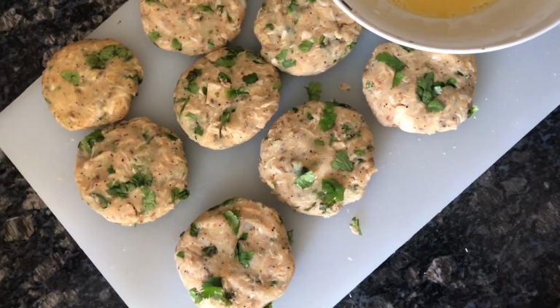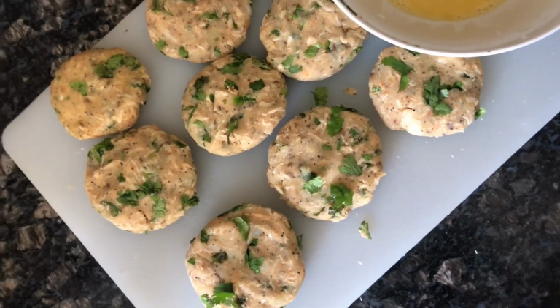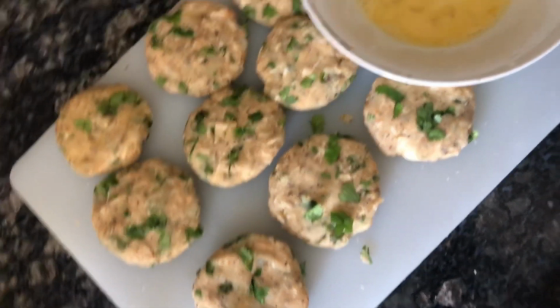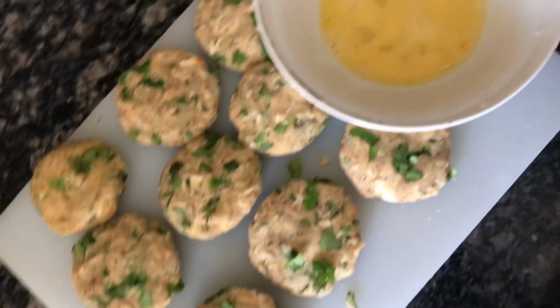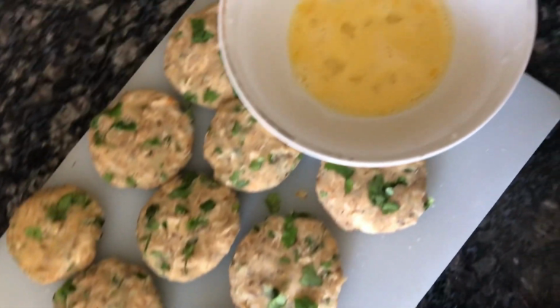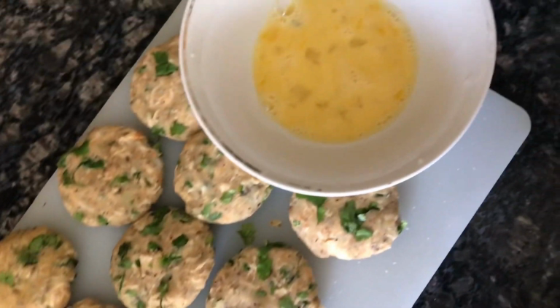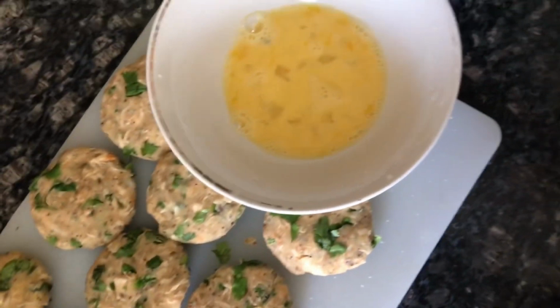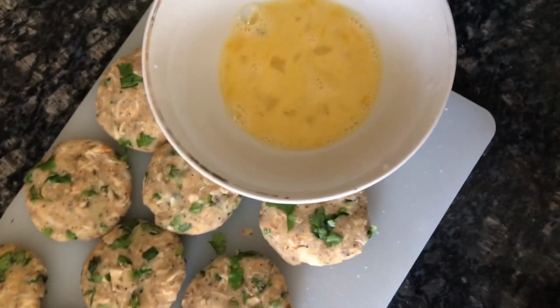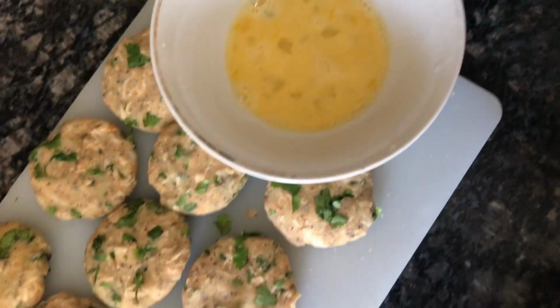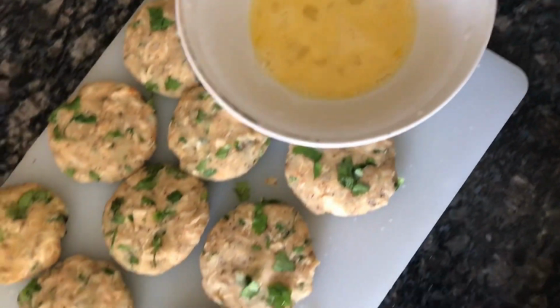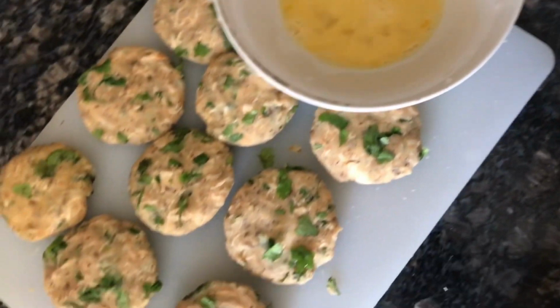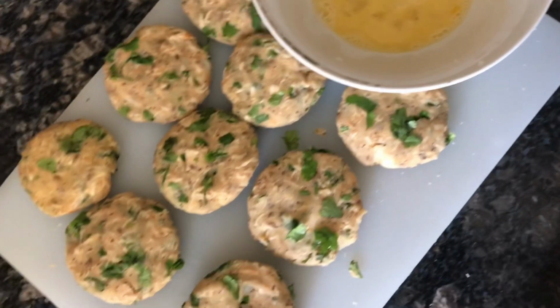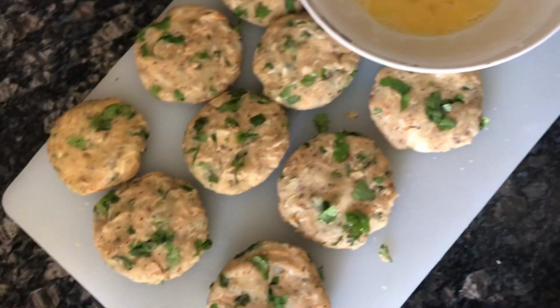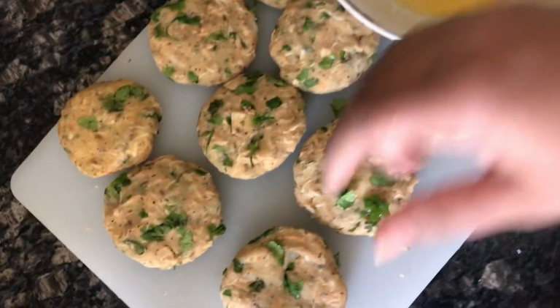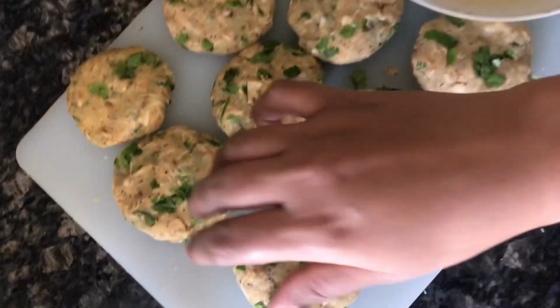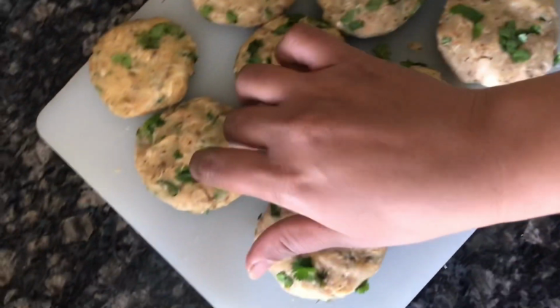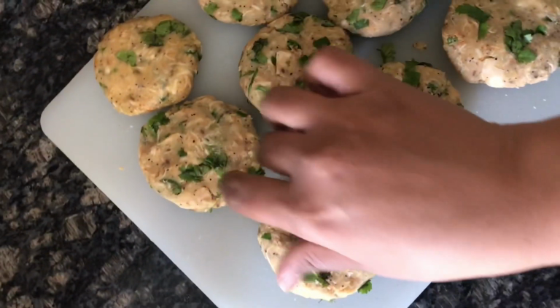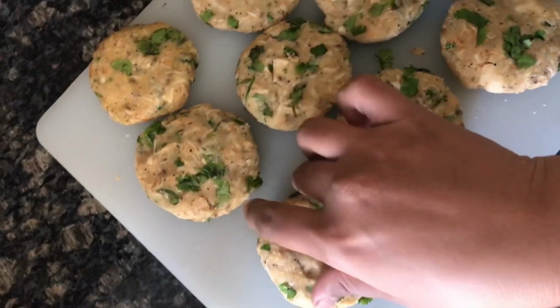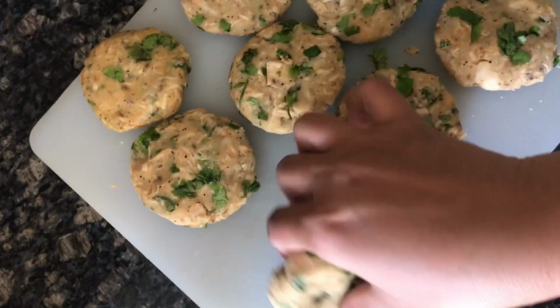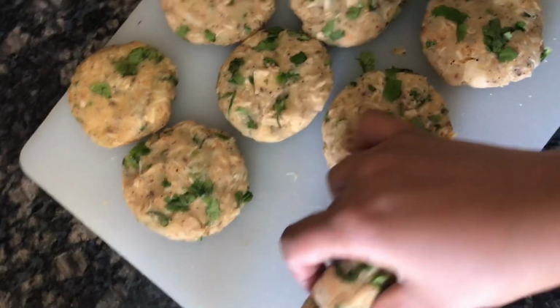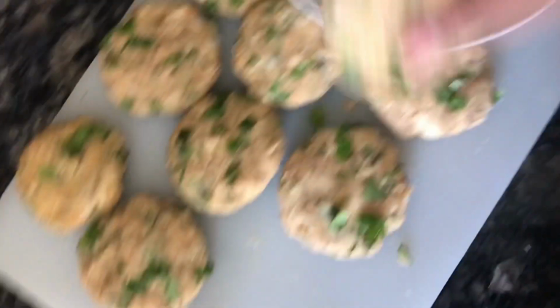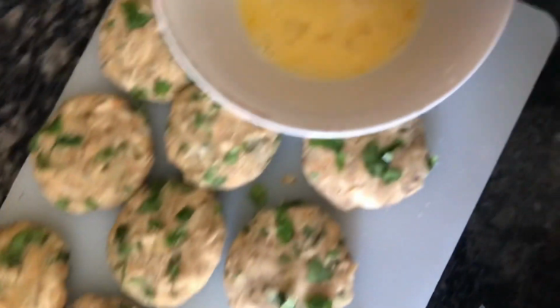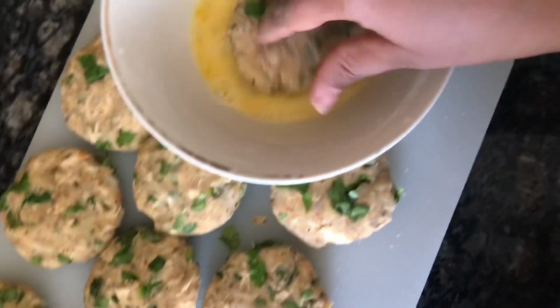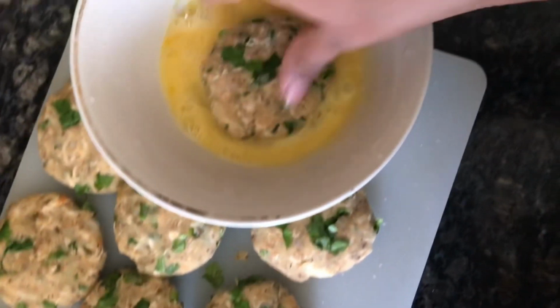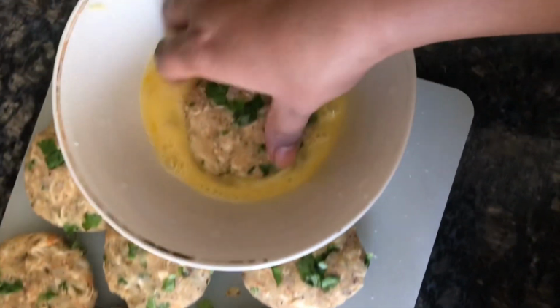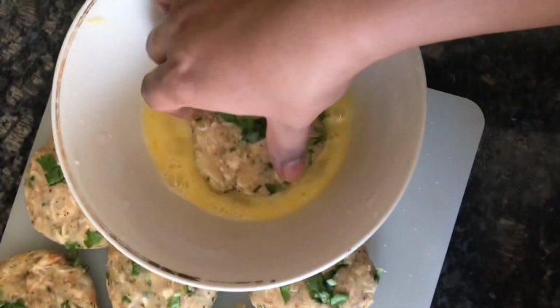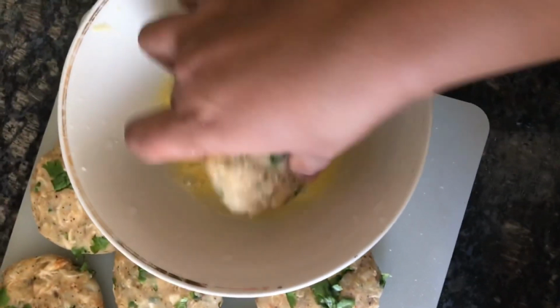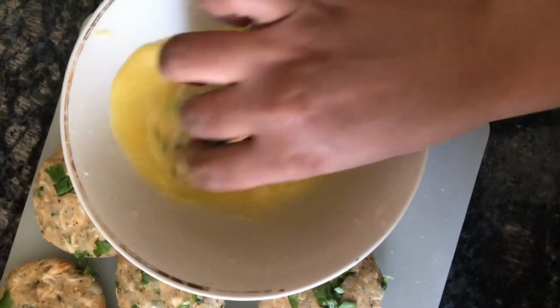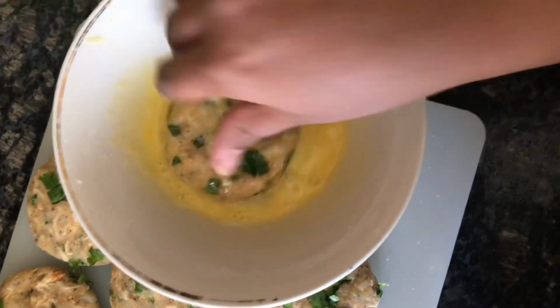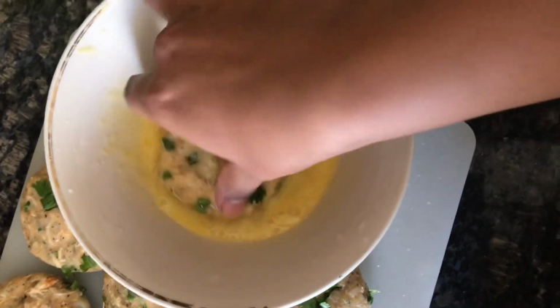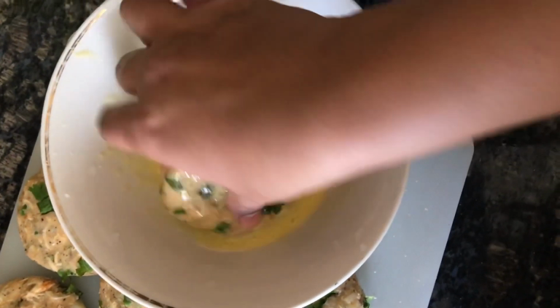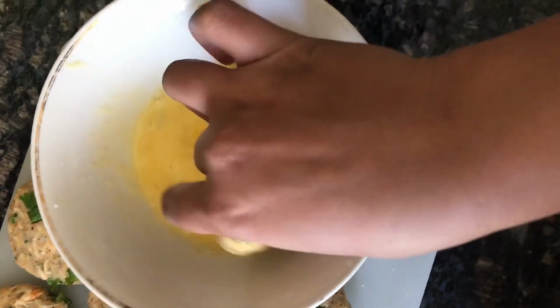In the mixture, the kebab is ready. Now I will take one kebab and dip it in a bowl.